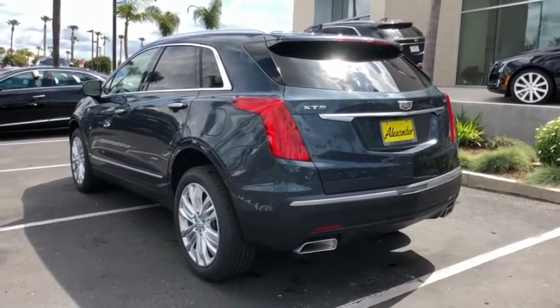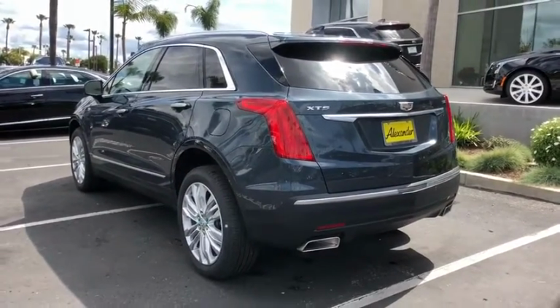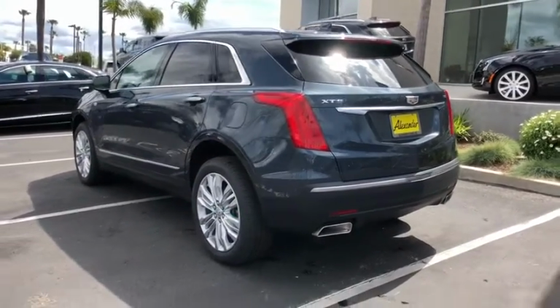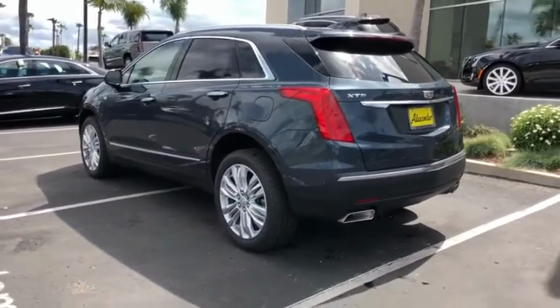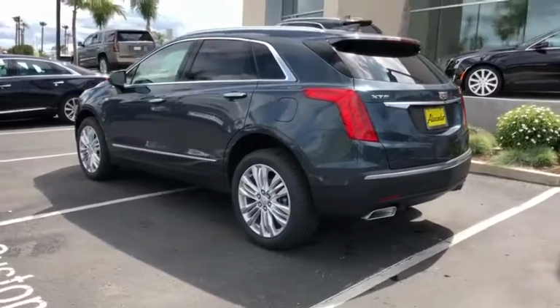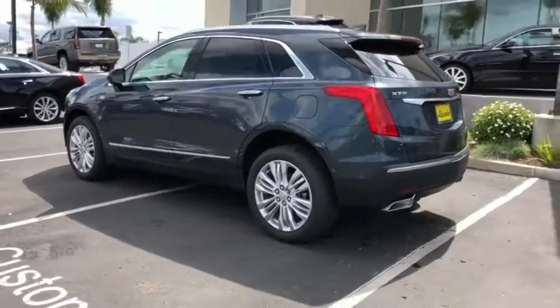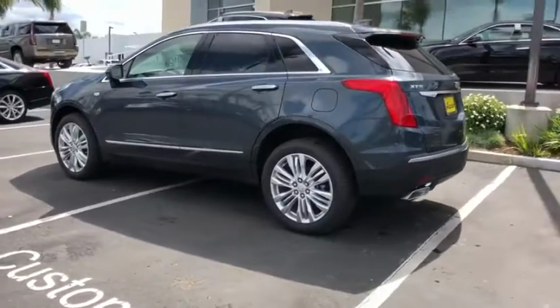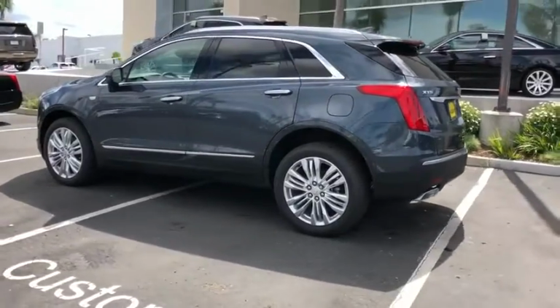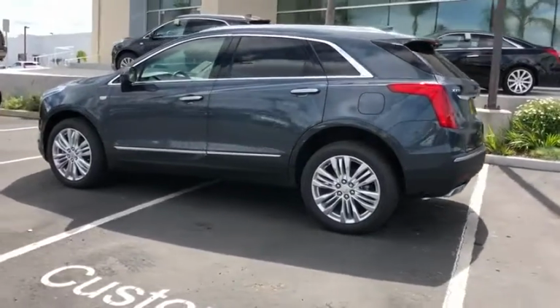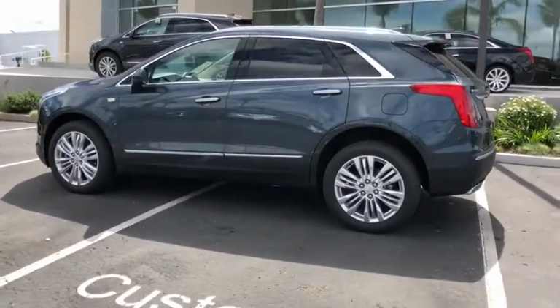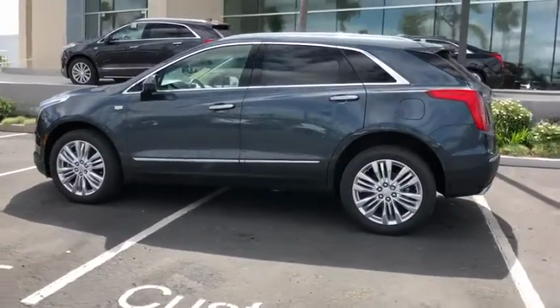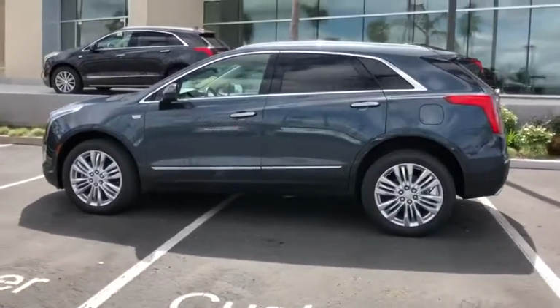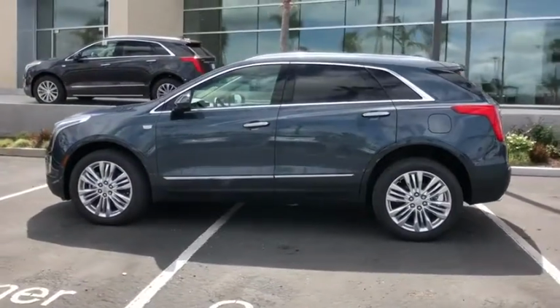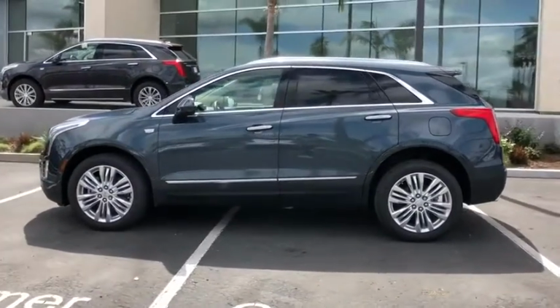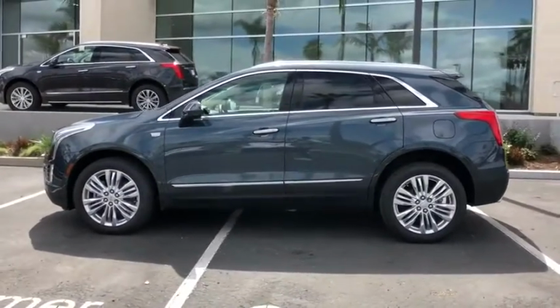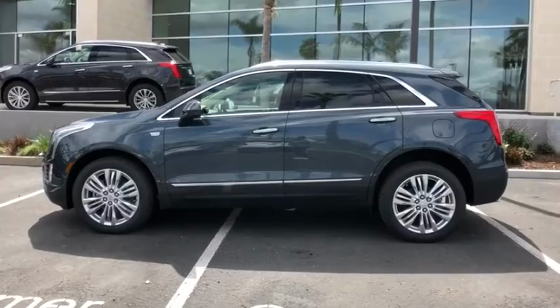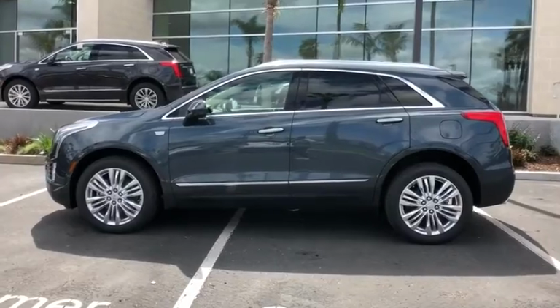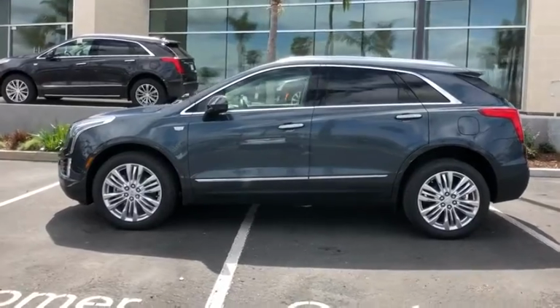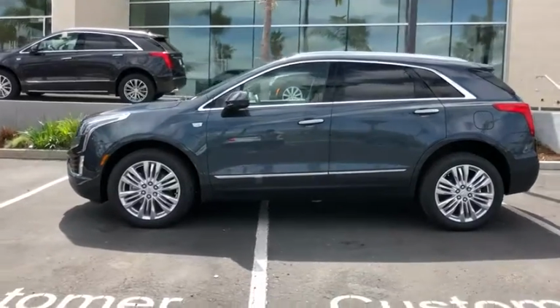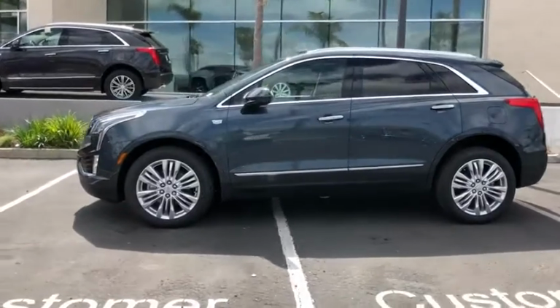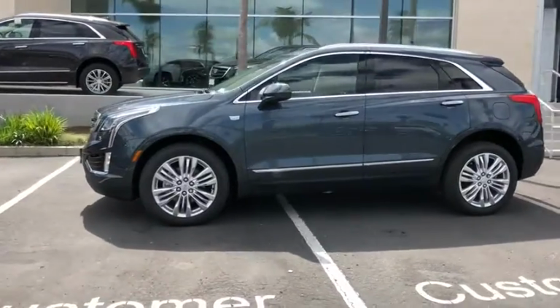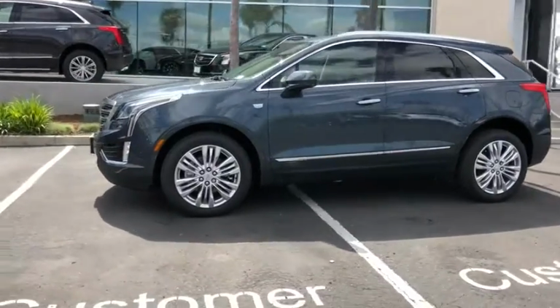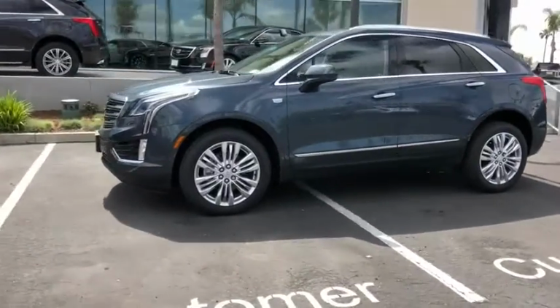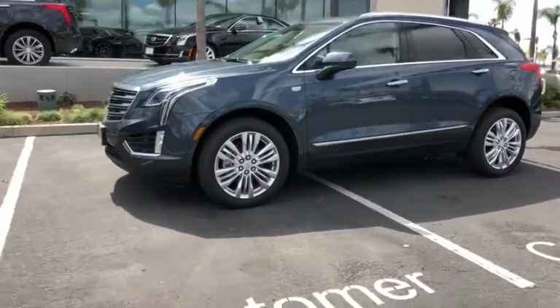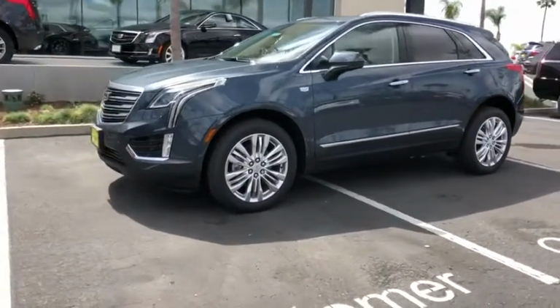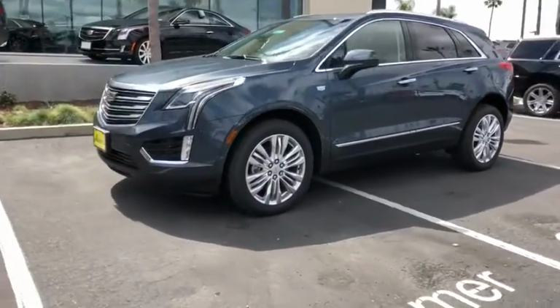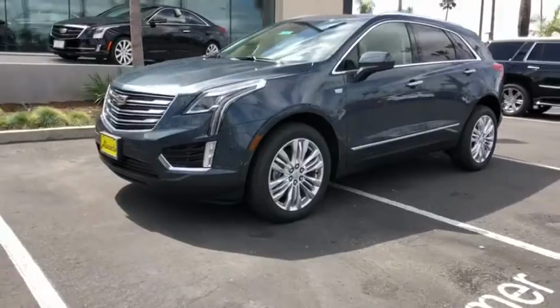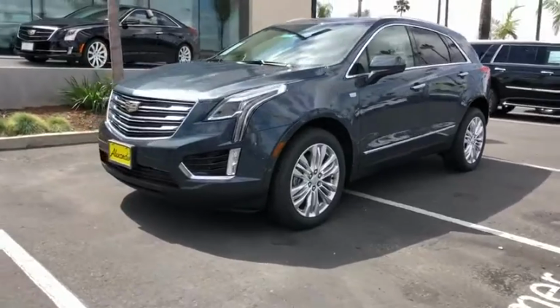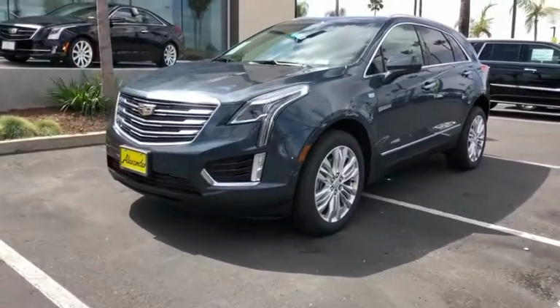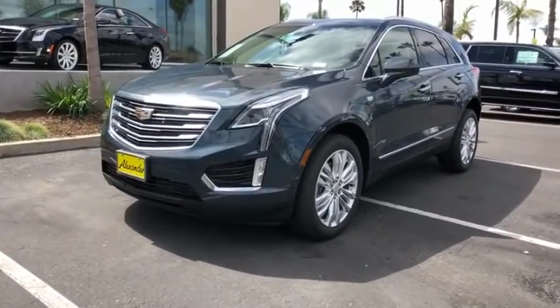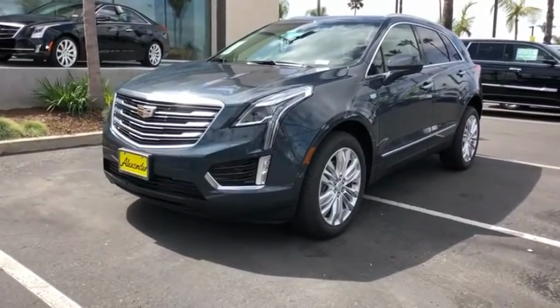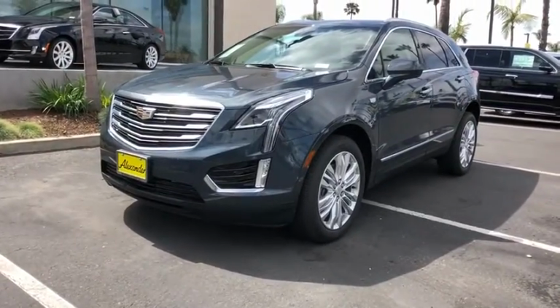Universal garage door opener, center armrest, power windows, electronic stability control, compass, trip computer, heated steering wheel, driver and front passenger heated seats, rear window defroster, remote keyless entry.